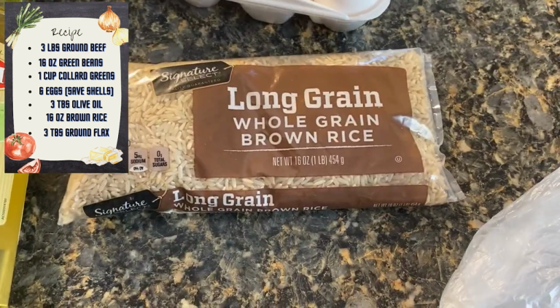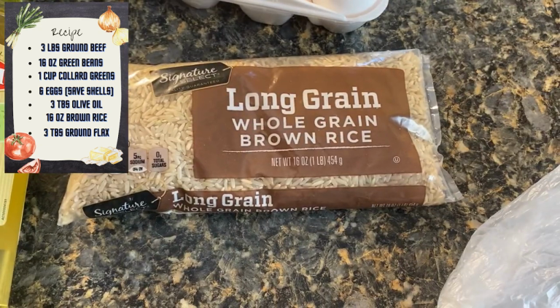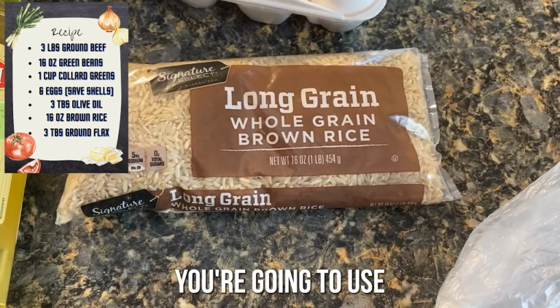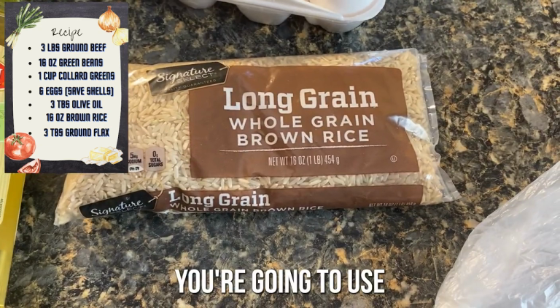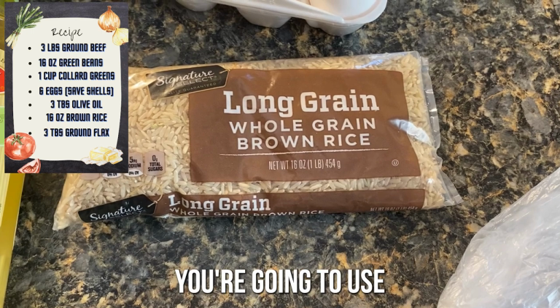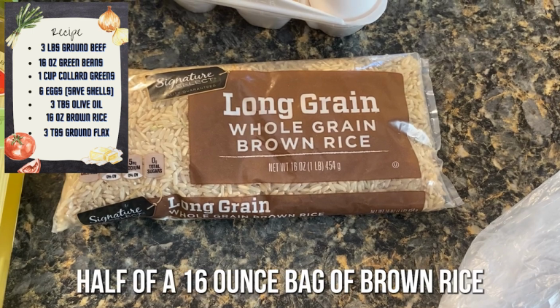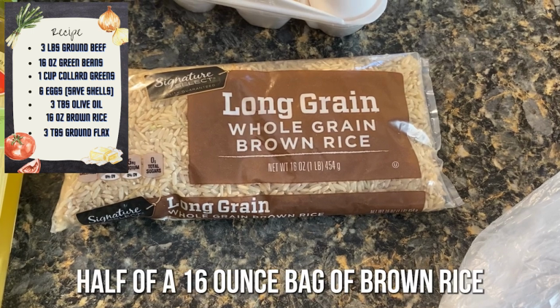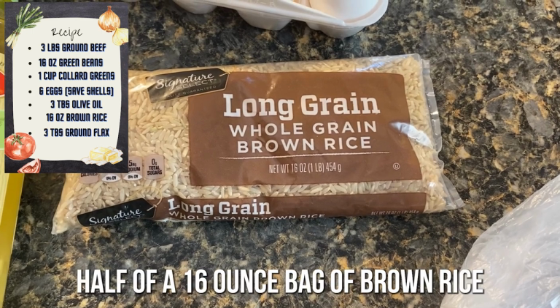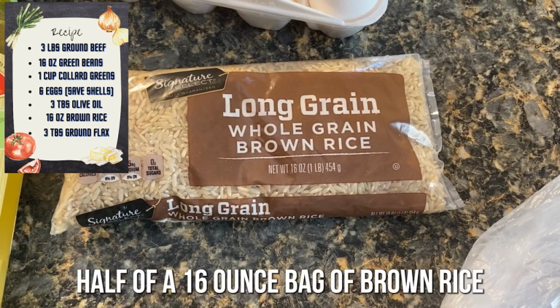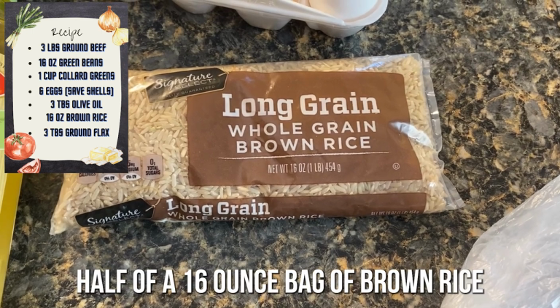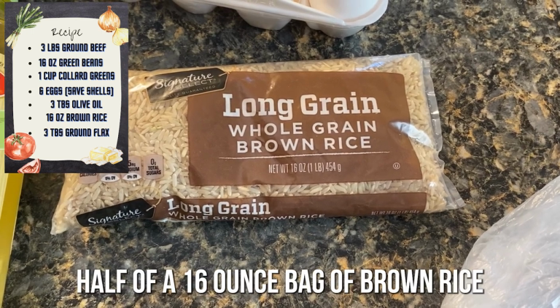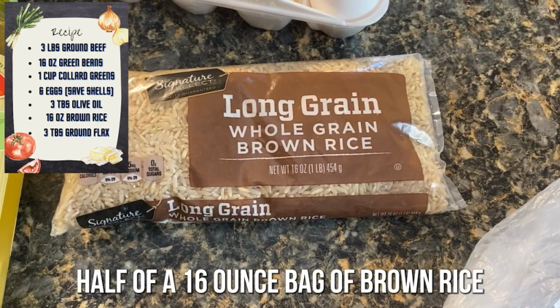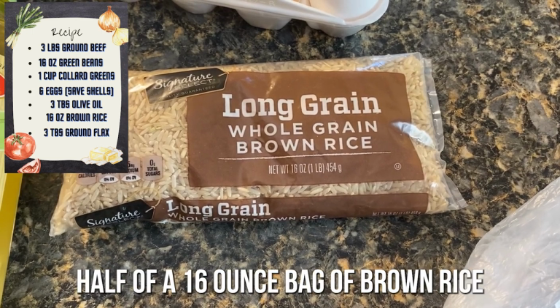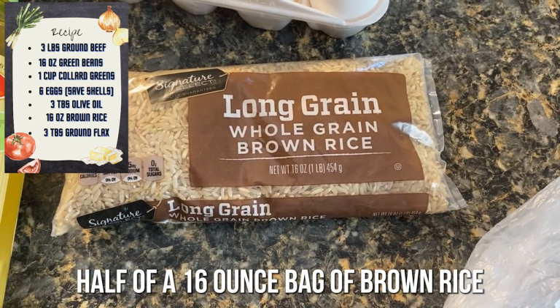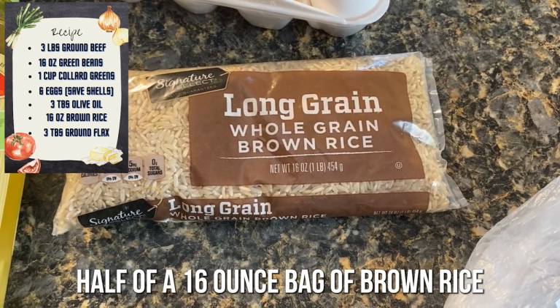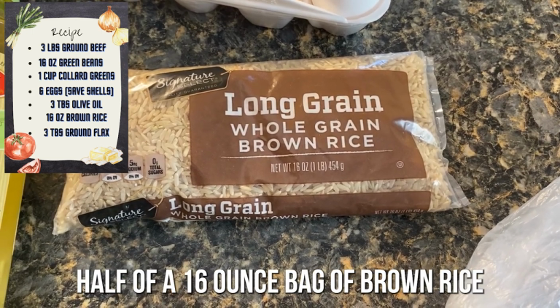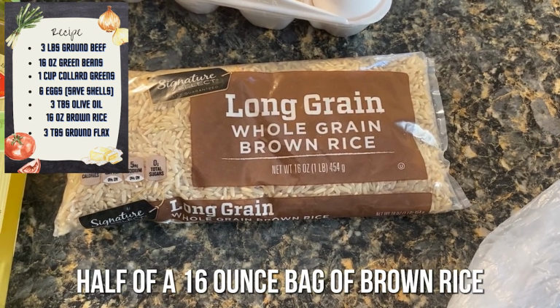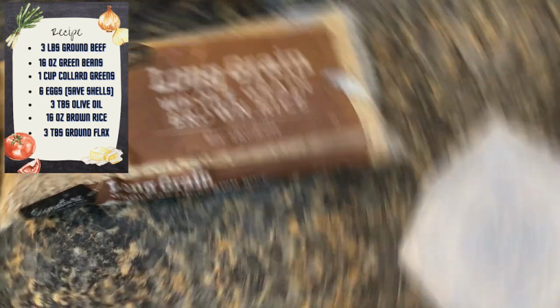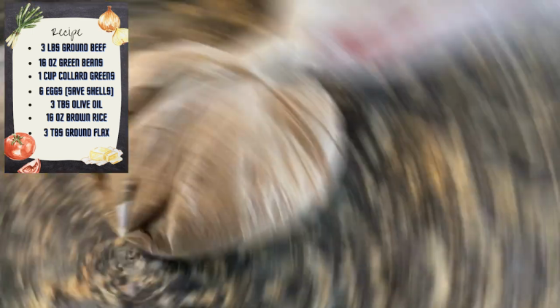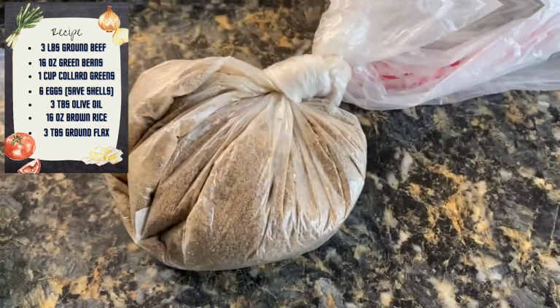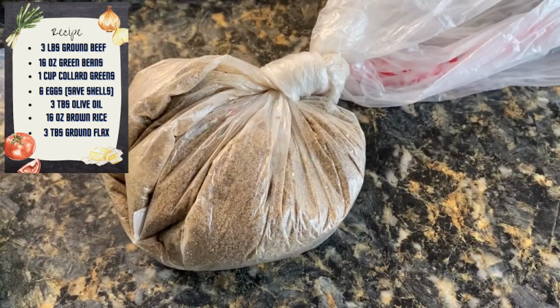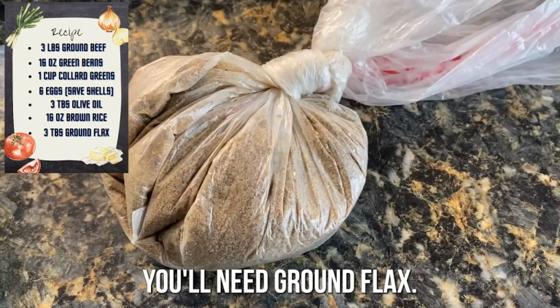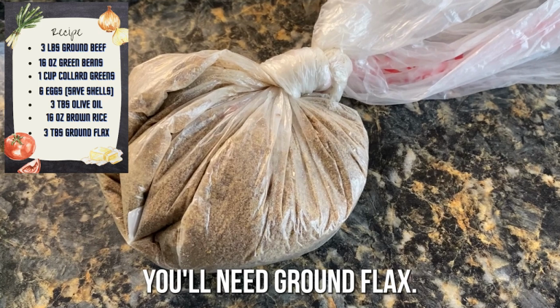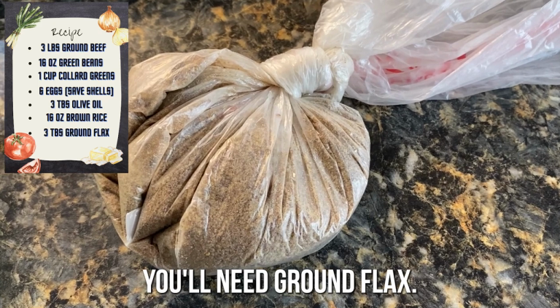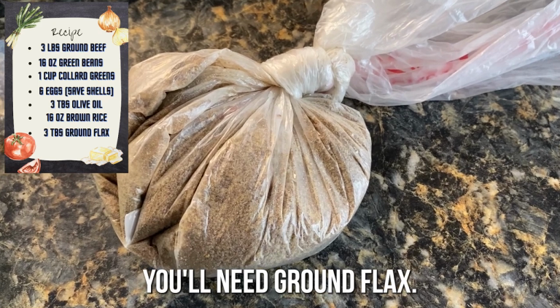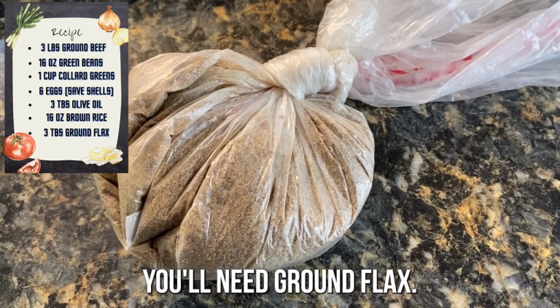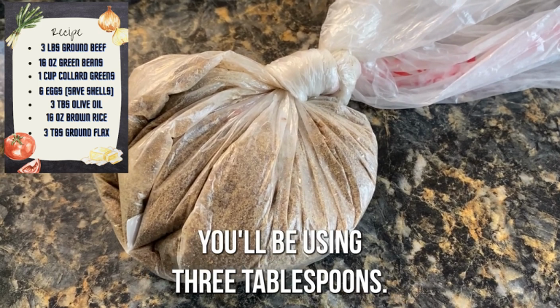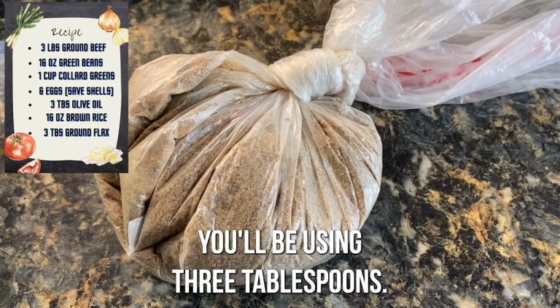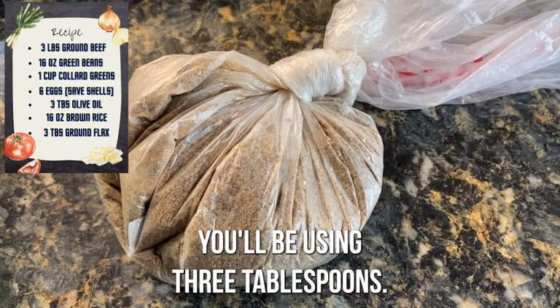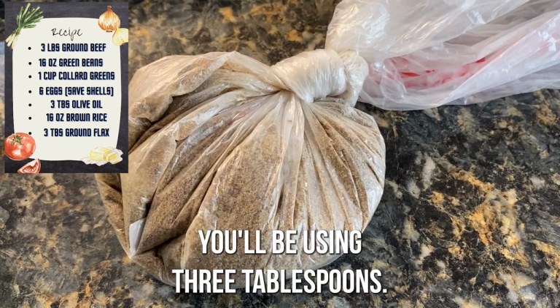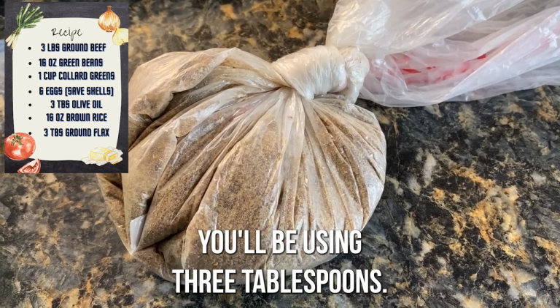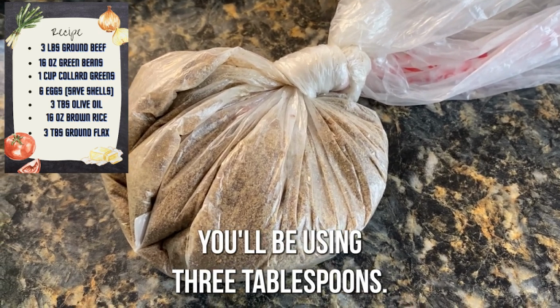You're going to use half of a 16 ounce bag of brown rice. You'll need ground flax — you'll be using three tablespoons. Three tablespoons of olive oil.